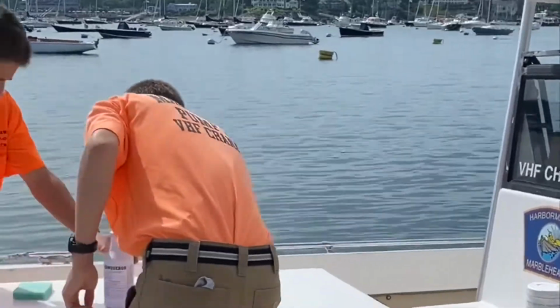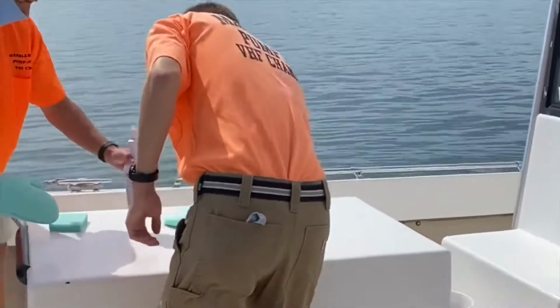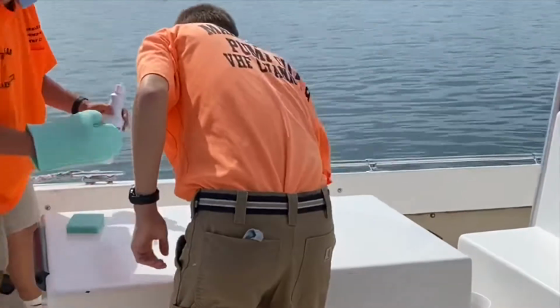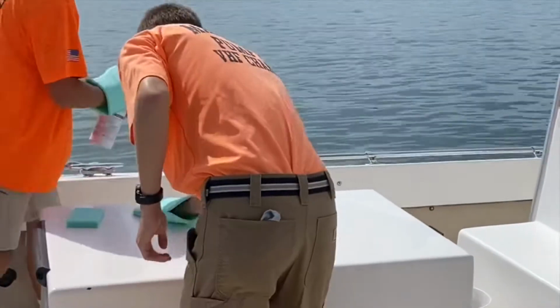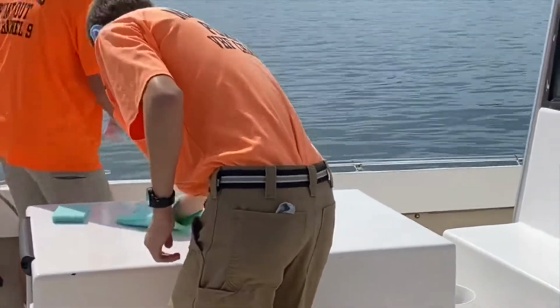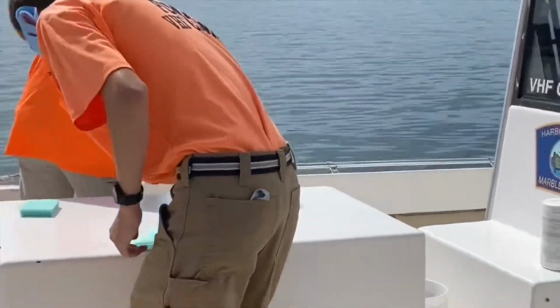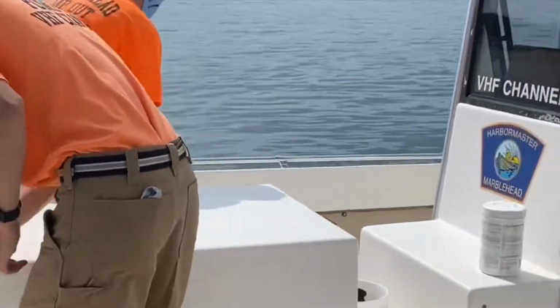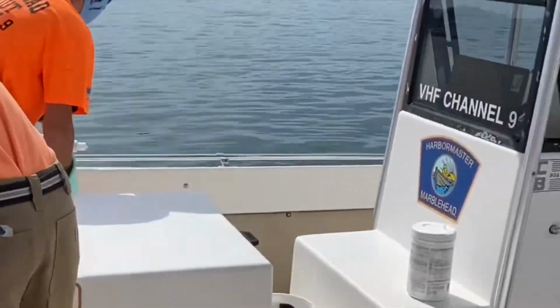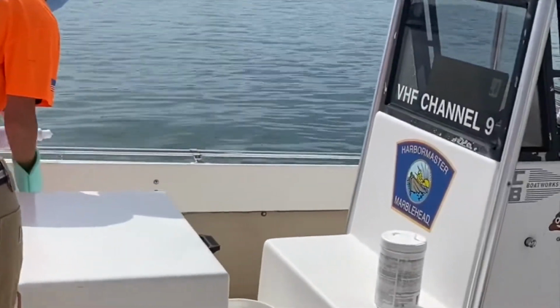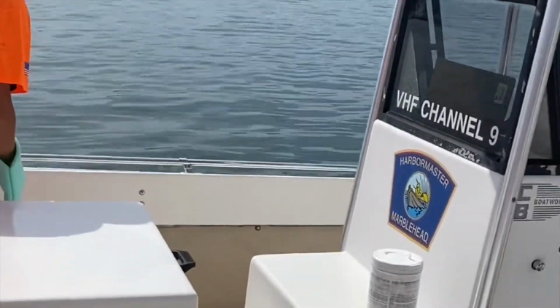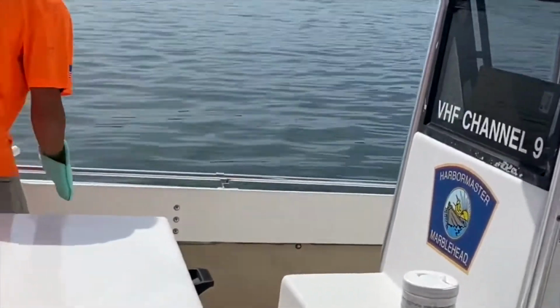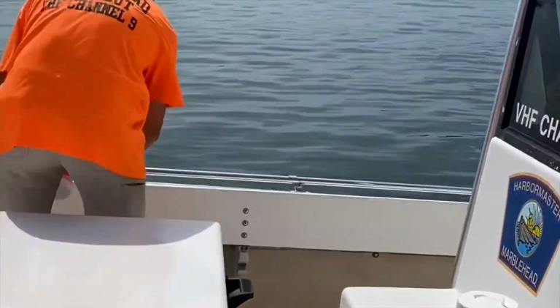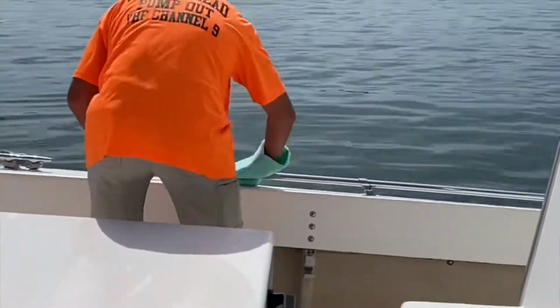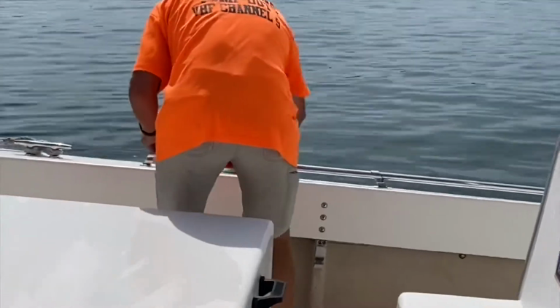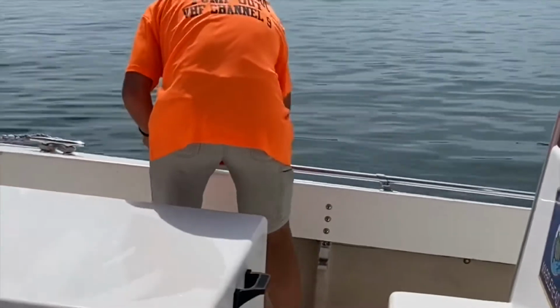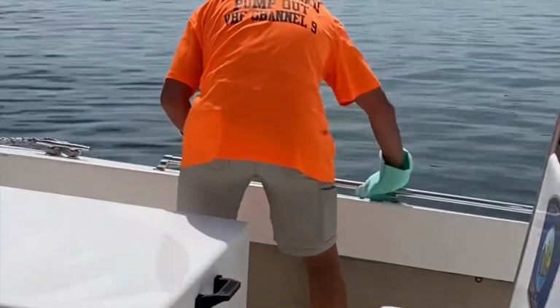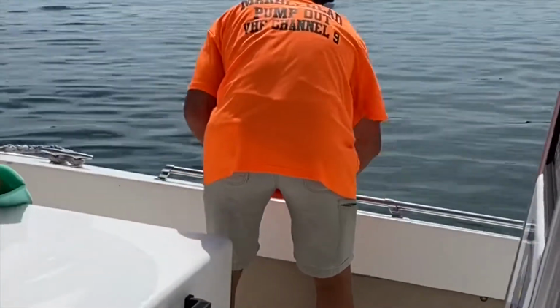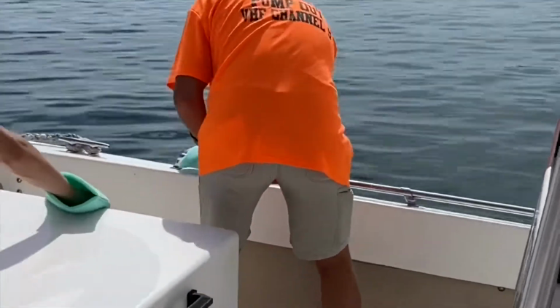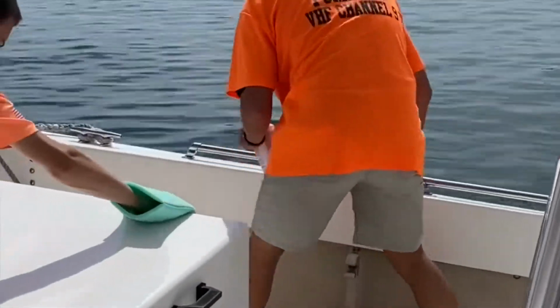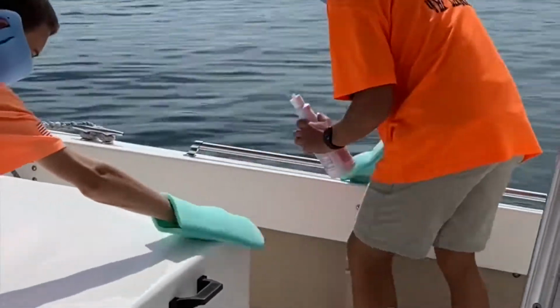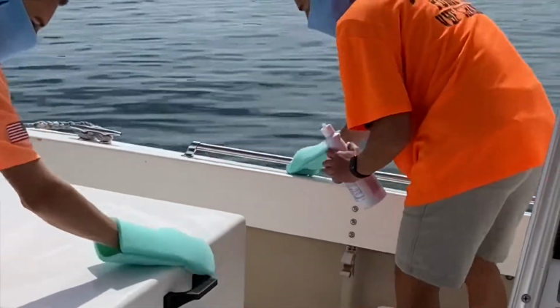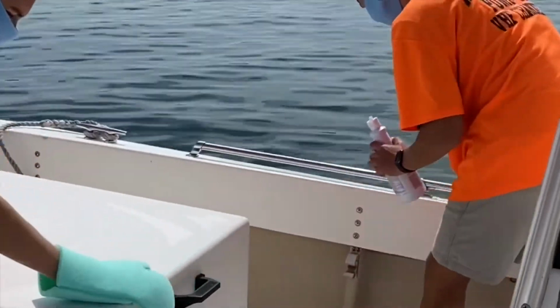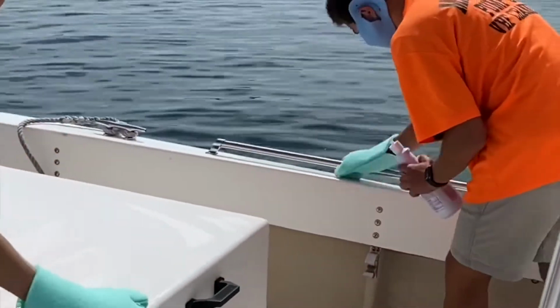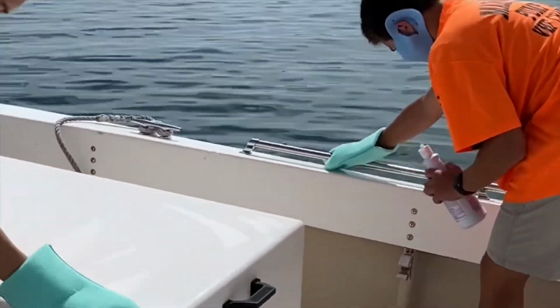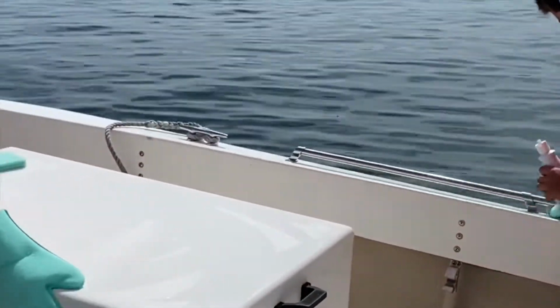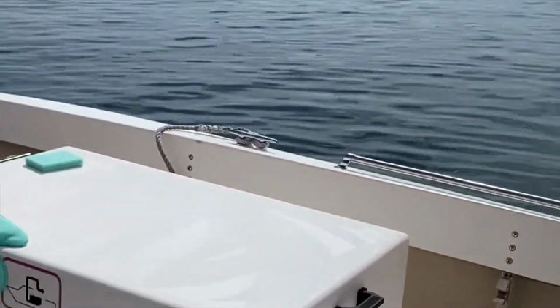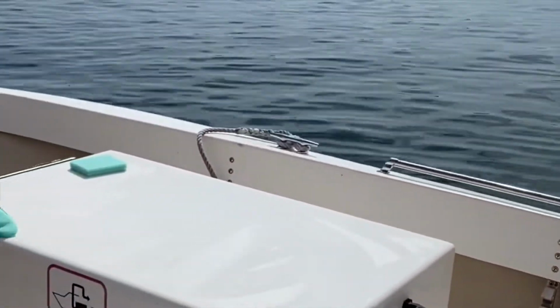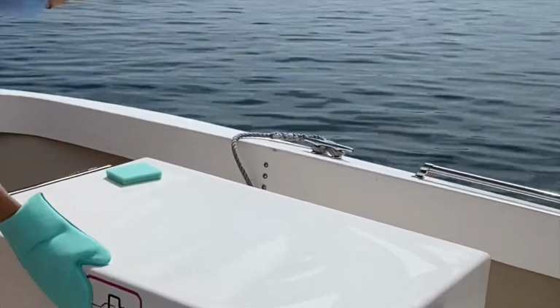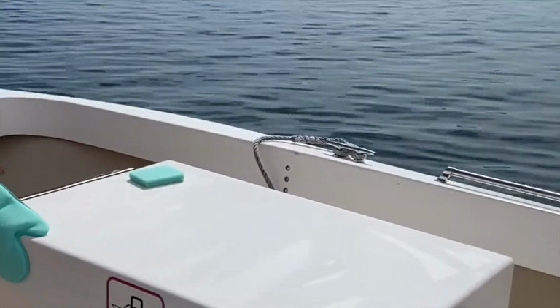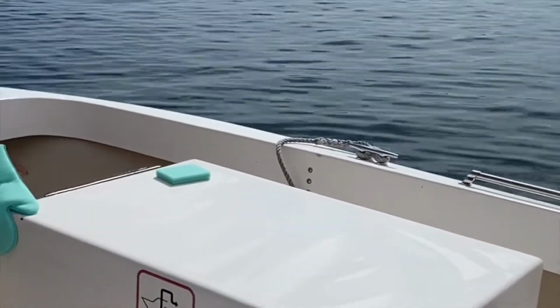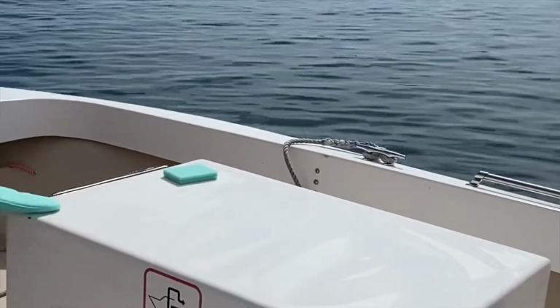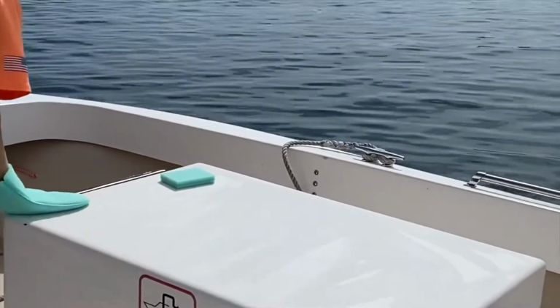They're going to start out using the liquid detergent with the sponges and hand cleaners to wipe everything down. This gets a general sanitation done.